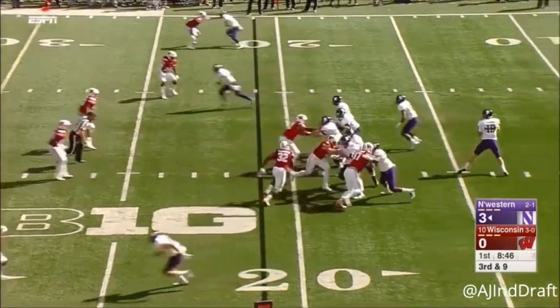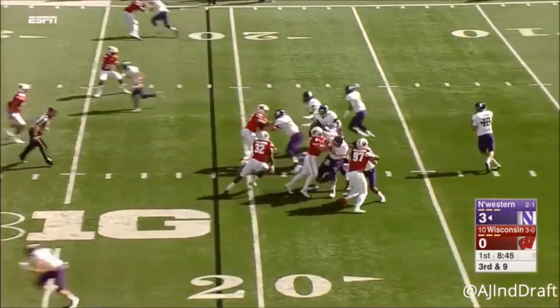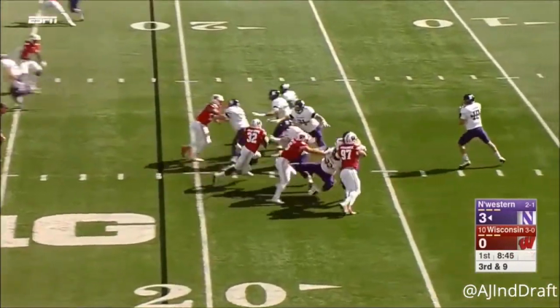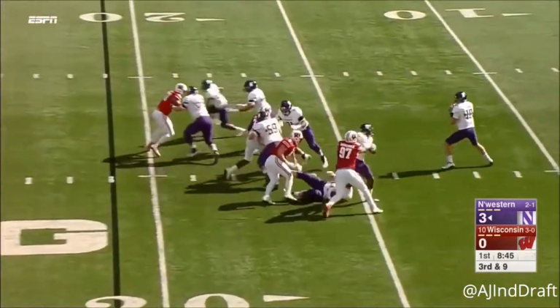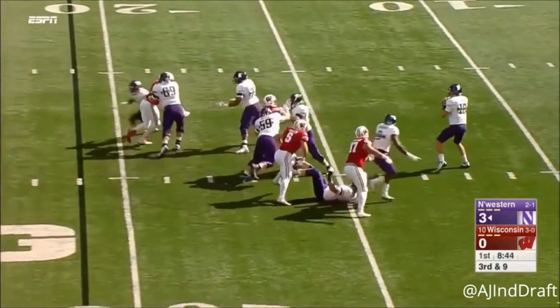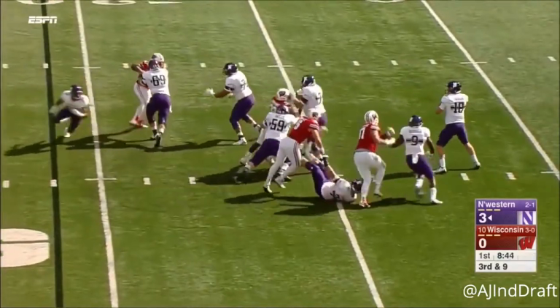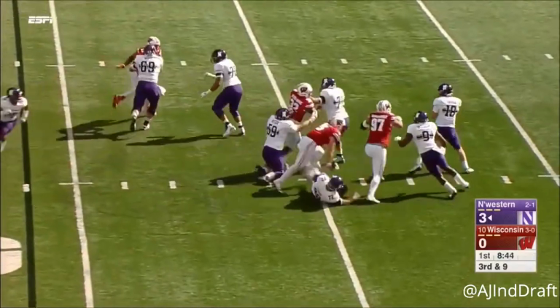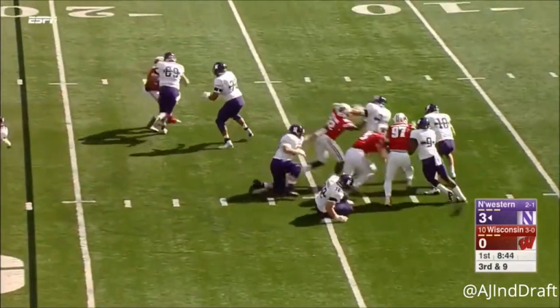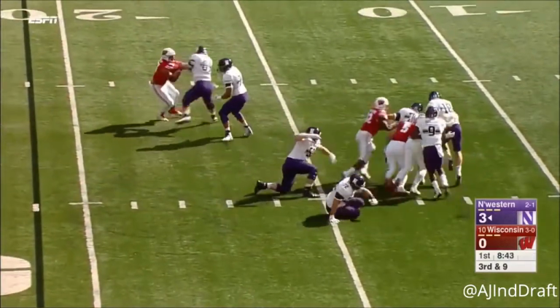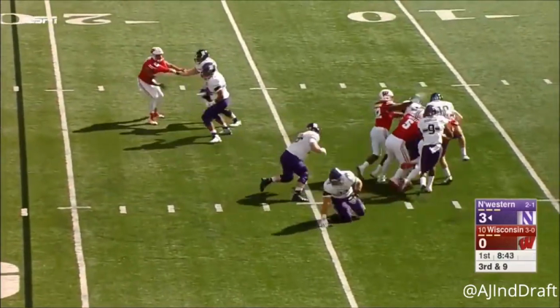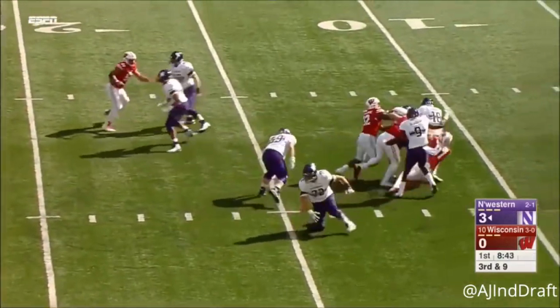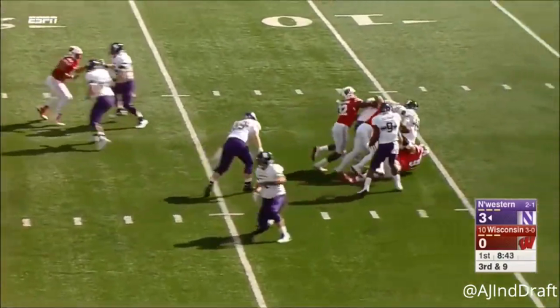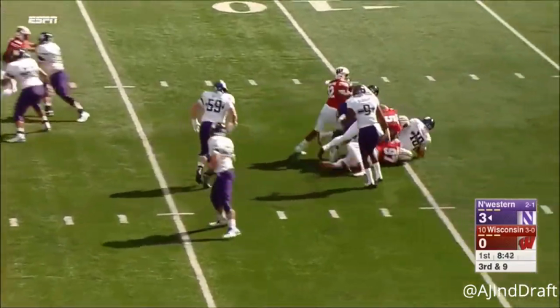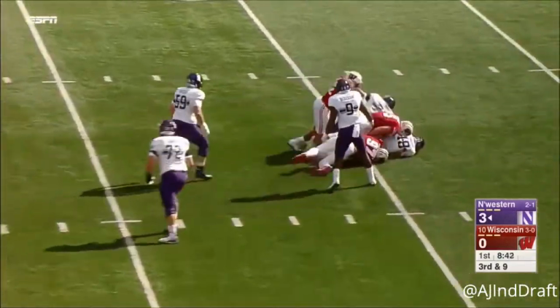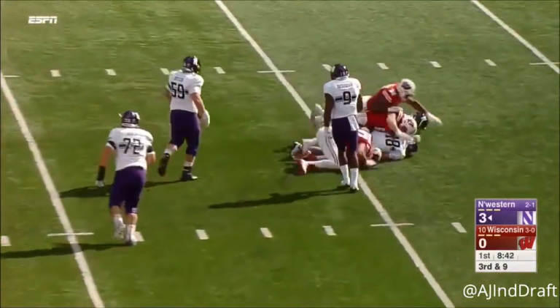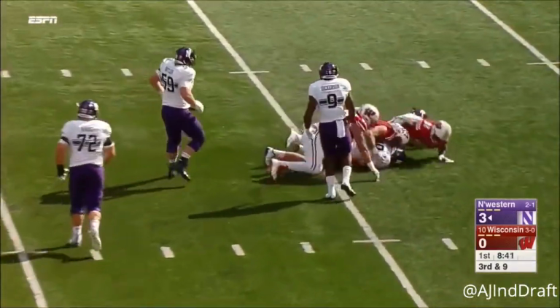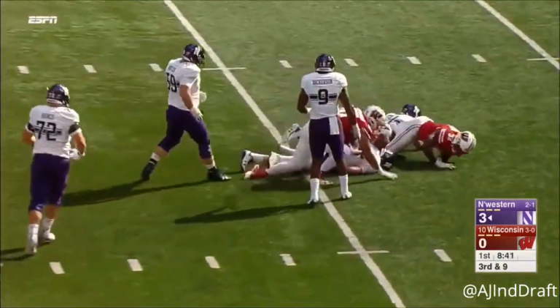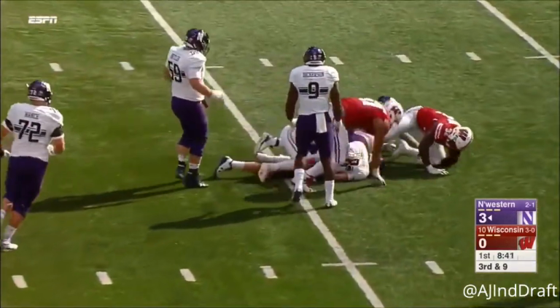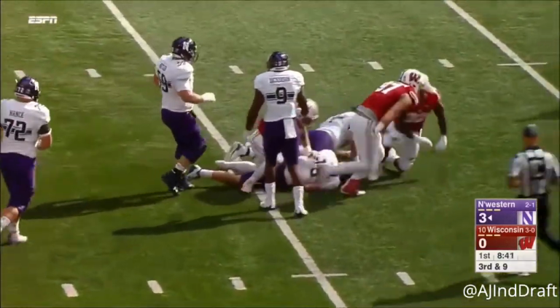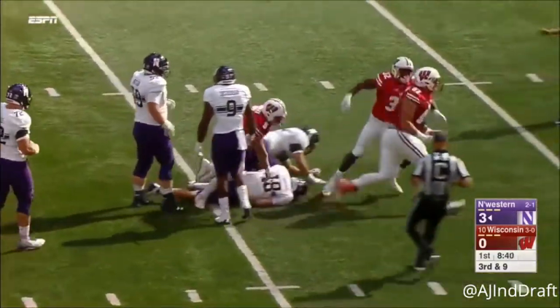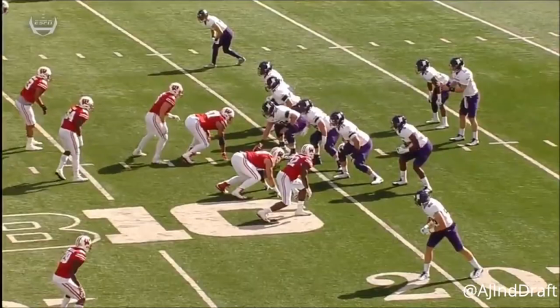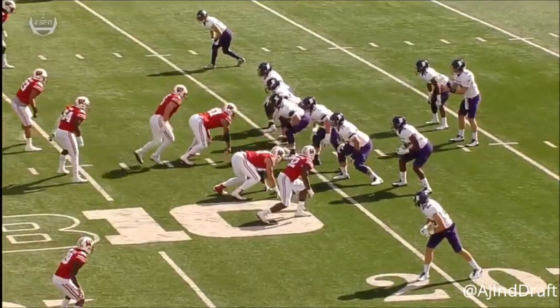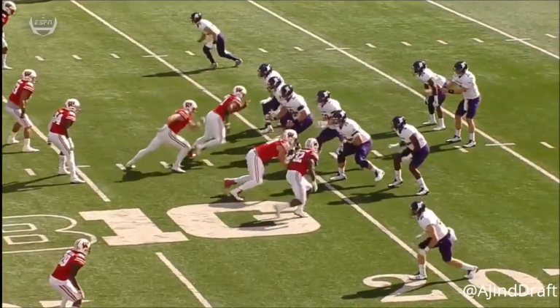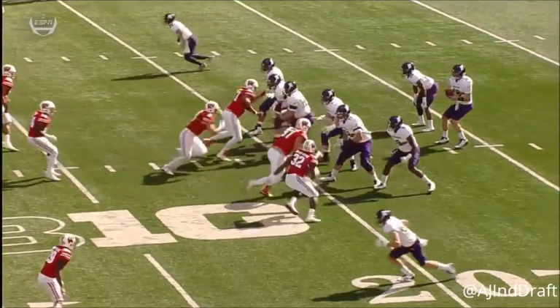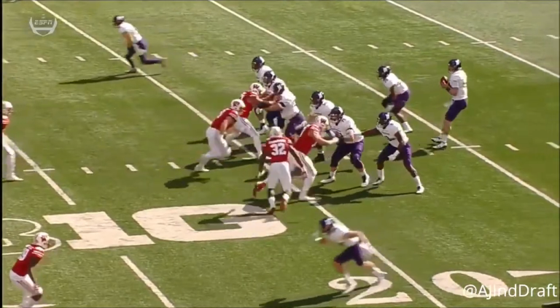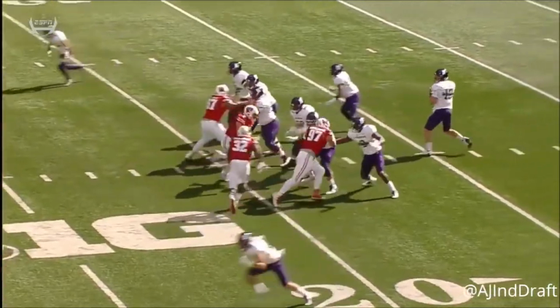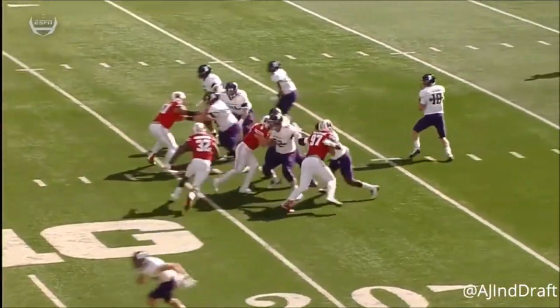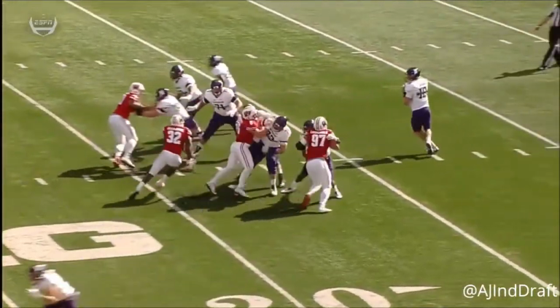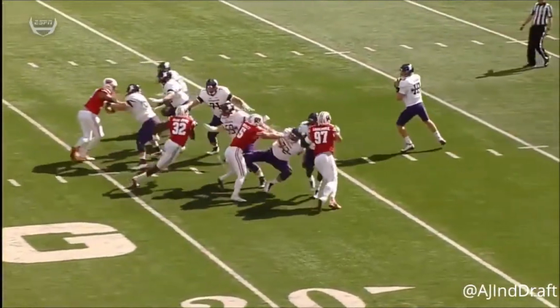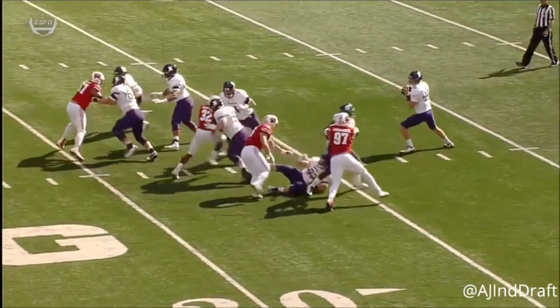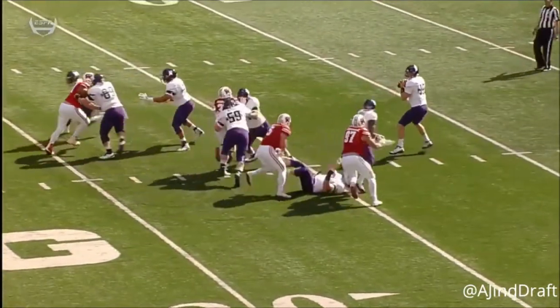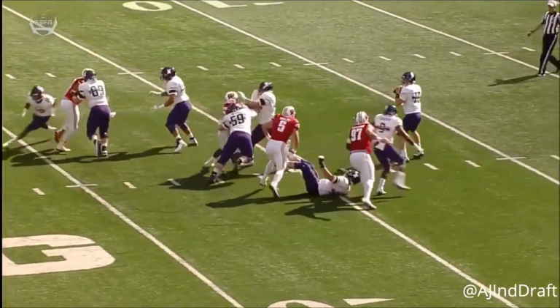Four-man rush, the stunt picked up. Thorson — now he's in trouble. The pocket simply collapsed. He was itching, he was itching to get to some of these blitzes.